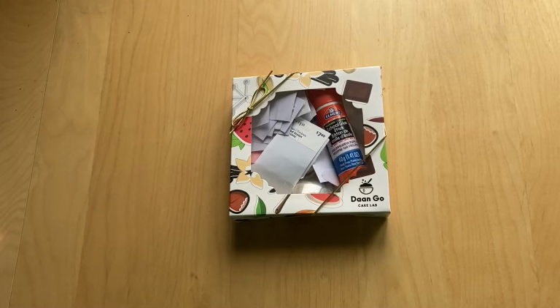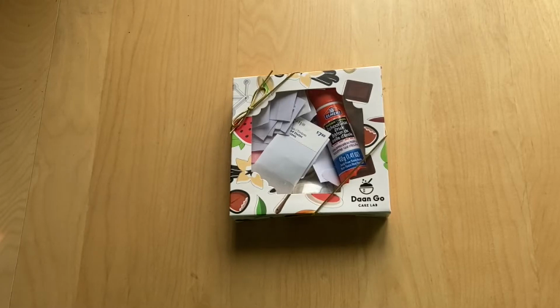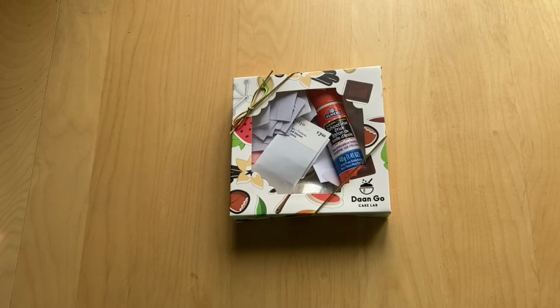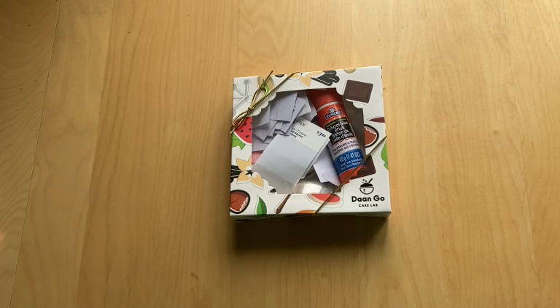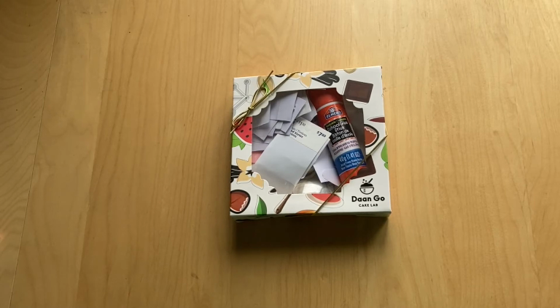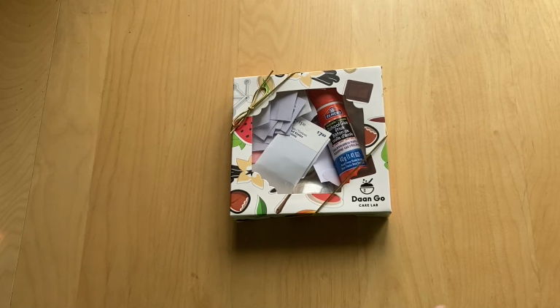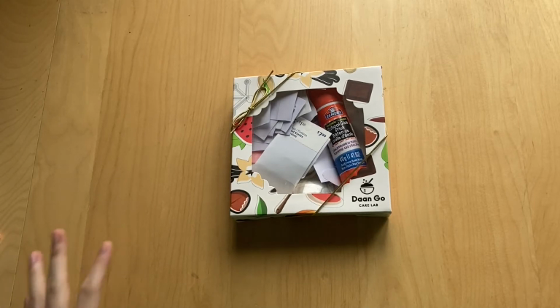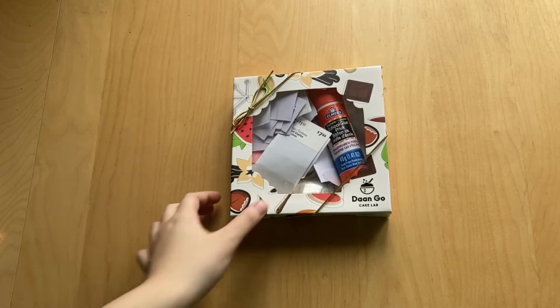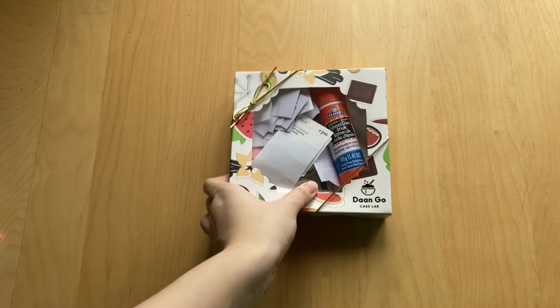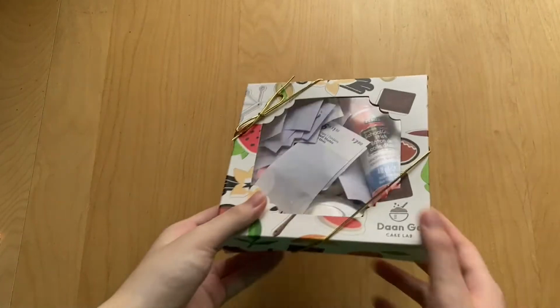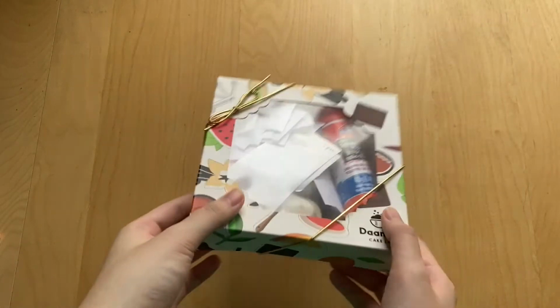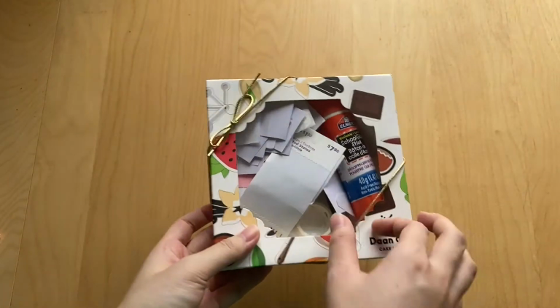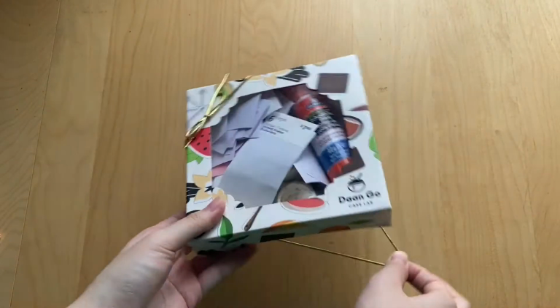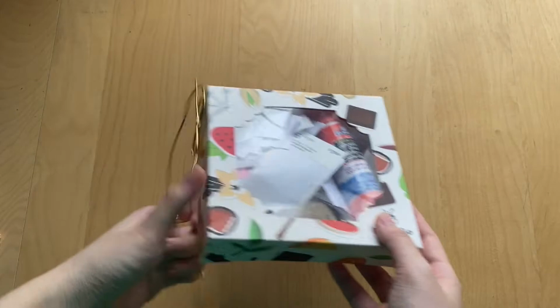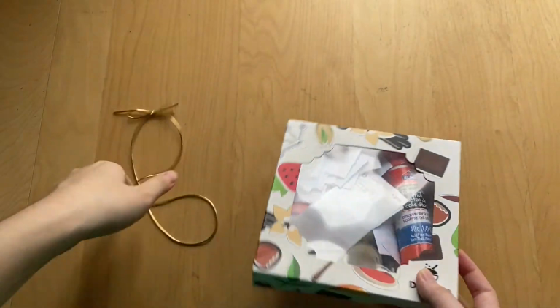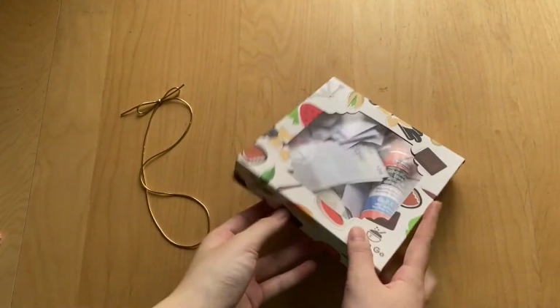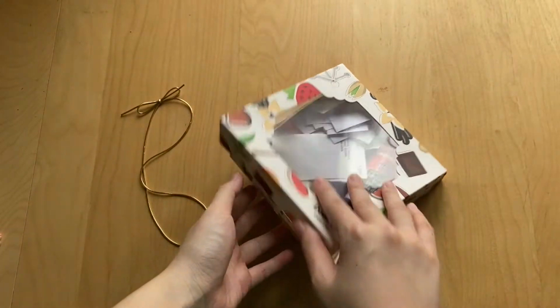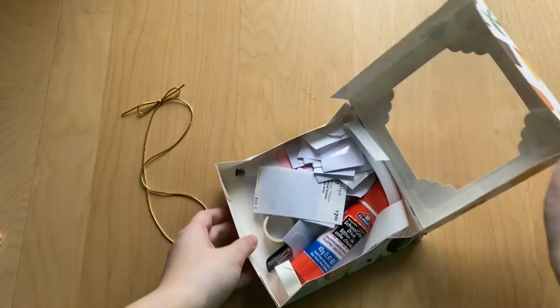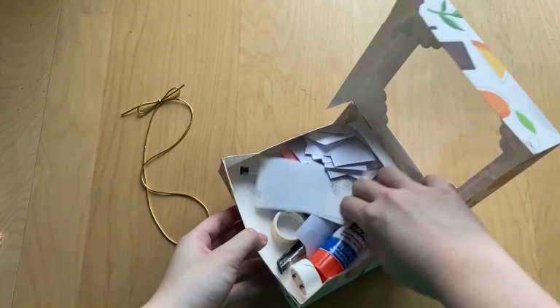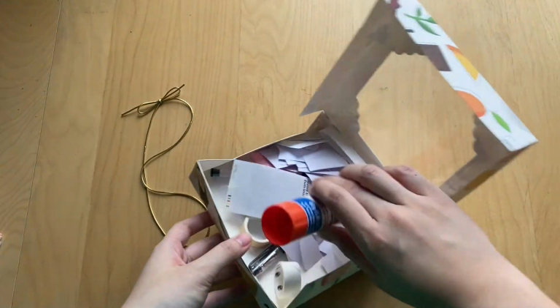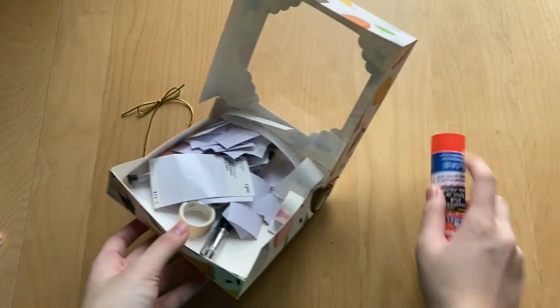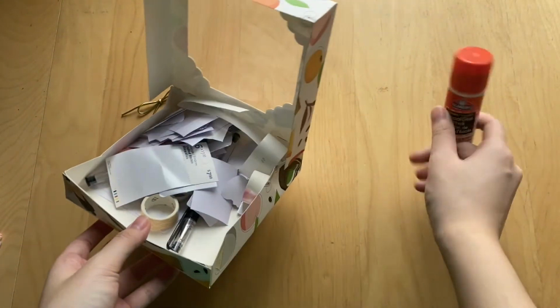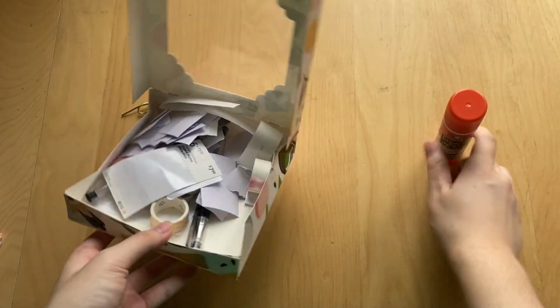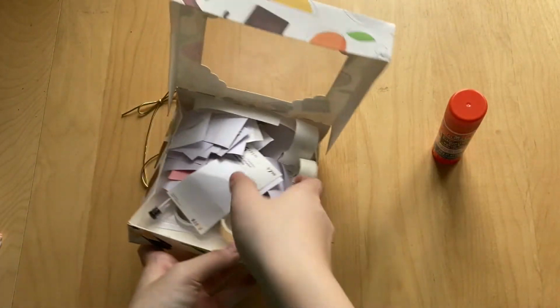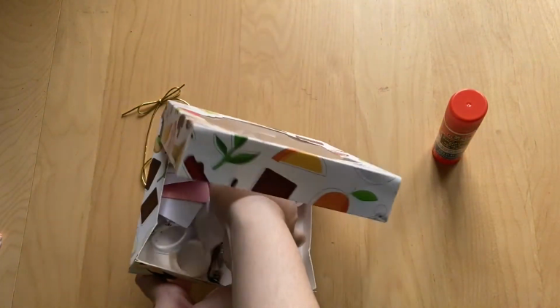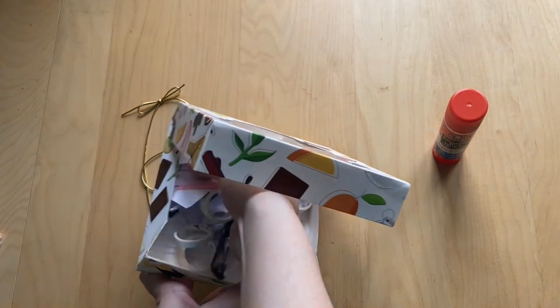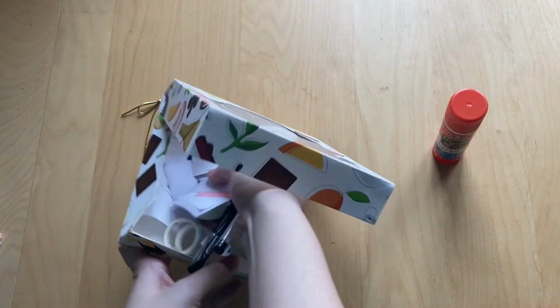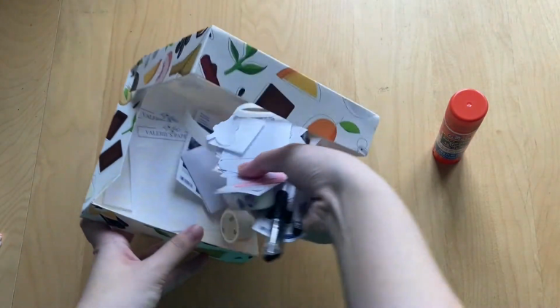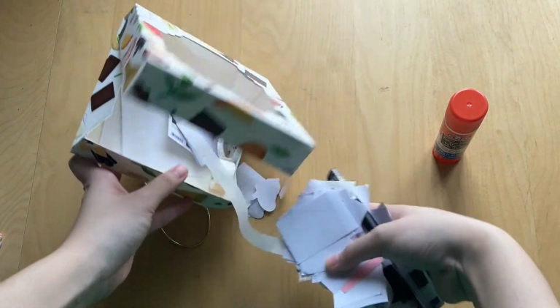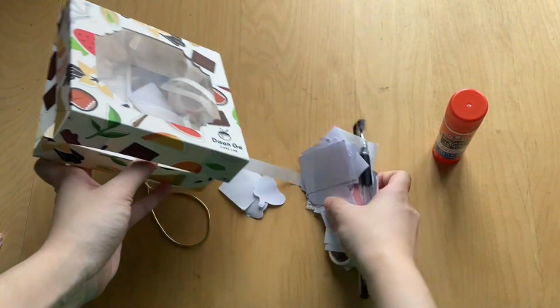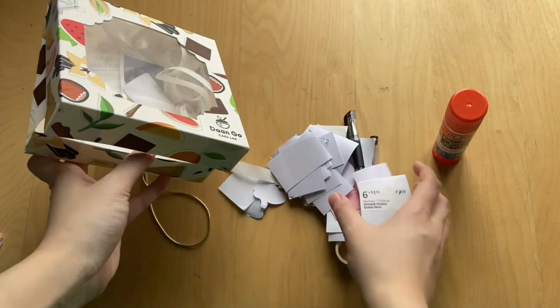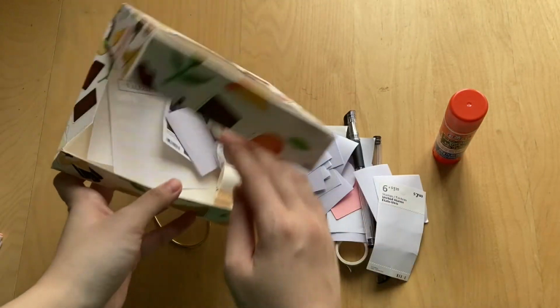Hi guys, I'm back with another part of my second stationery empties video. My macron box got kind of full, so I thought I would just film another part. You already saw the introduction so I'm not really going to explain what this video is about — let me just get all this stuff out.